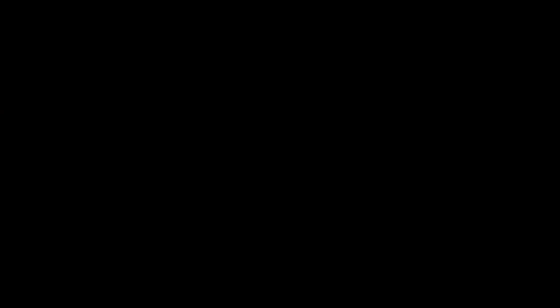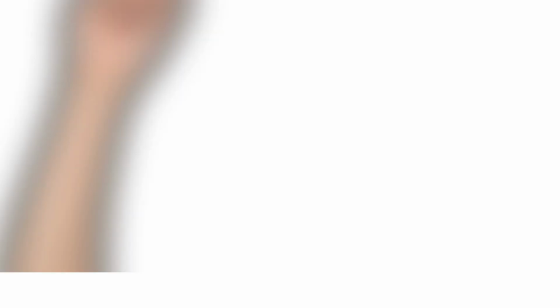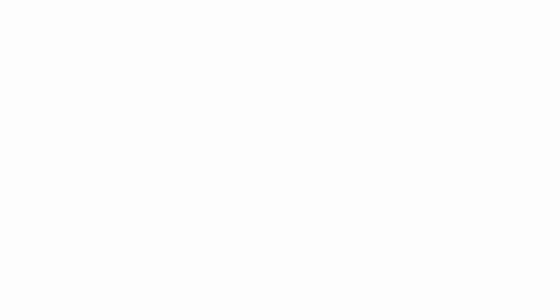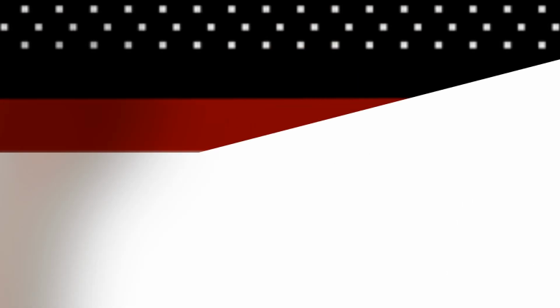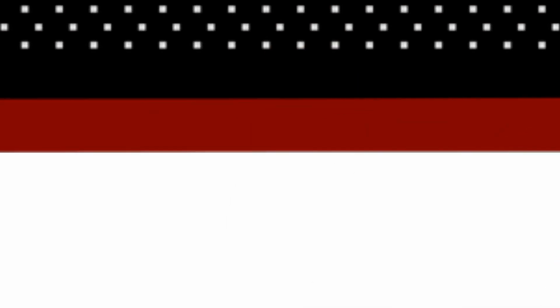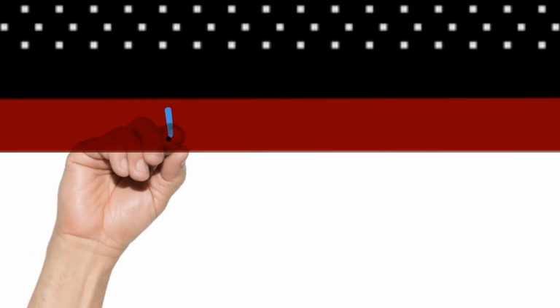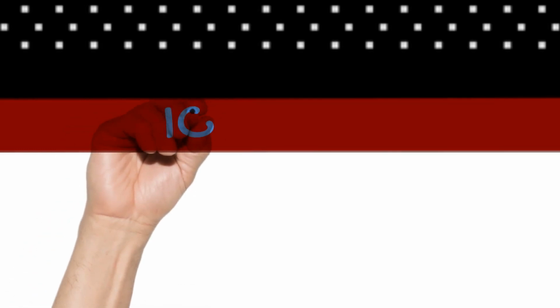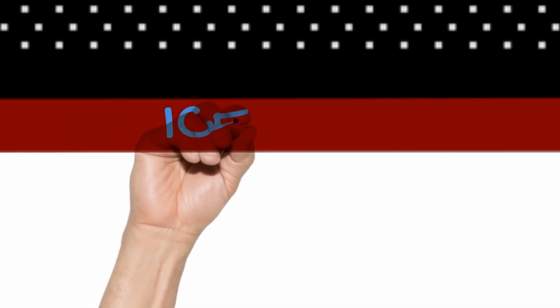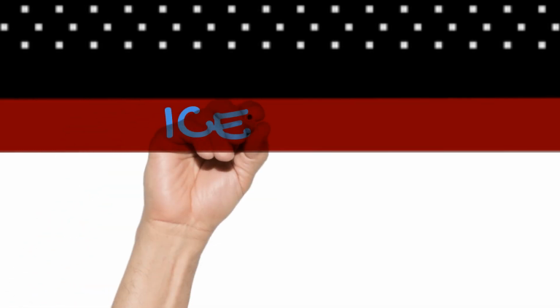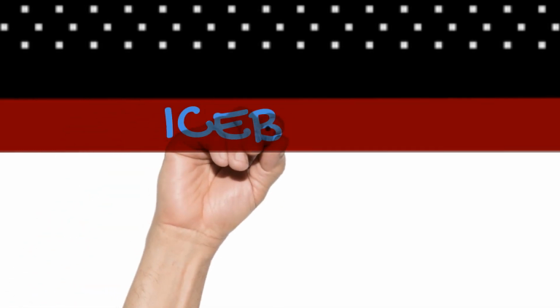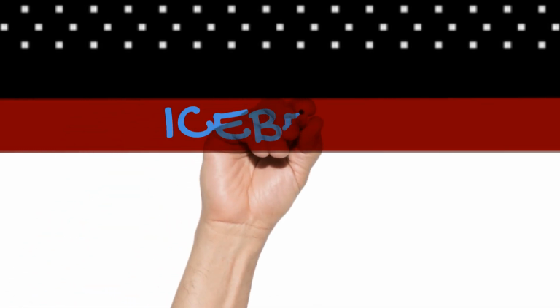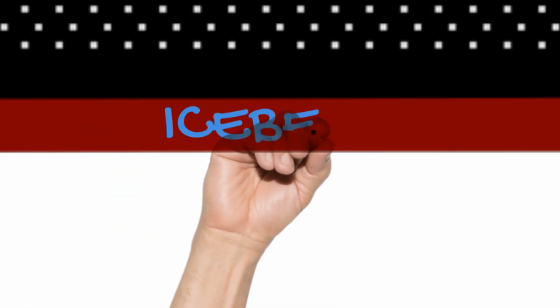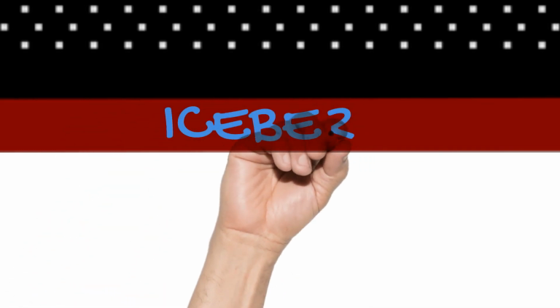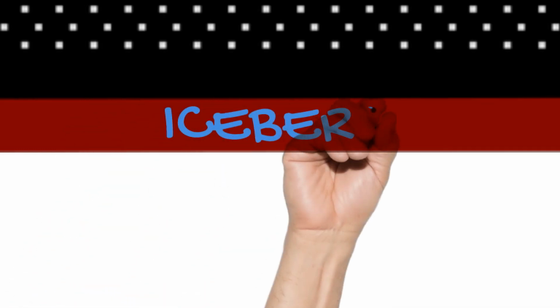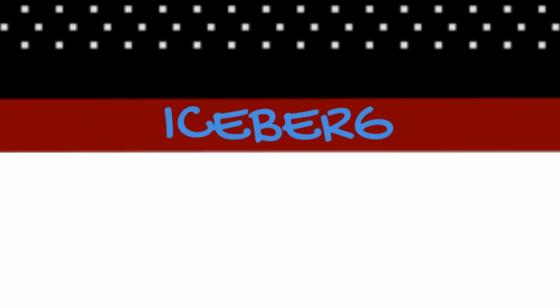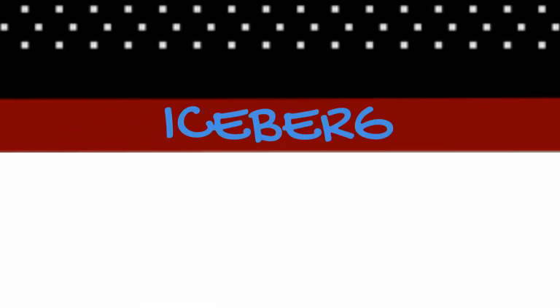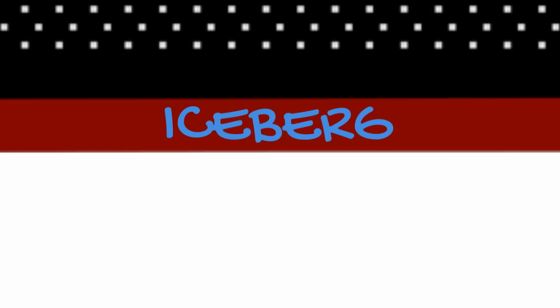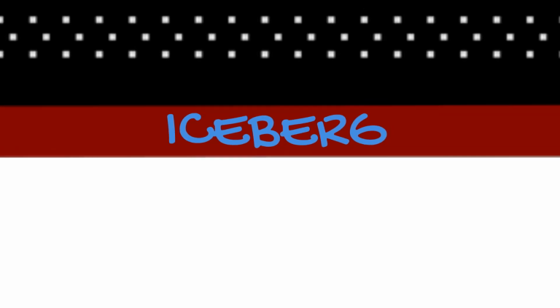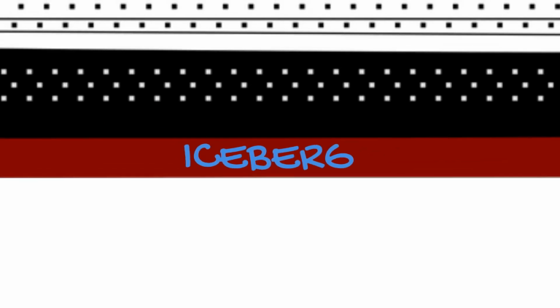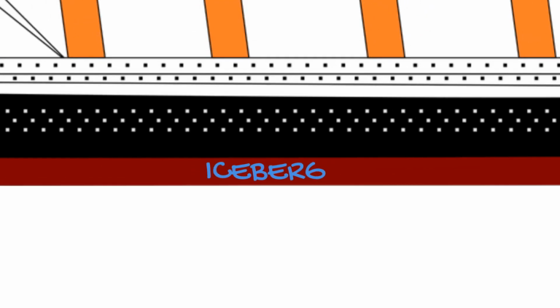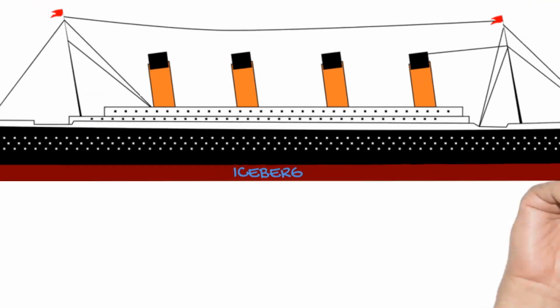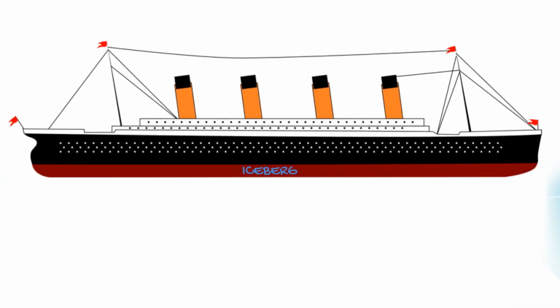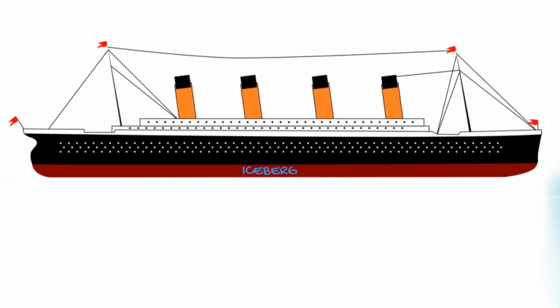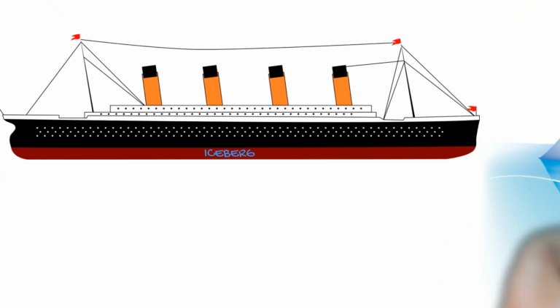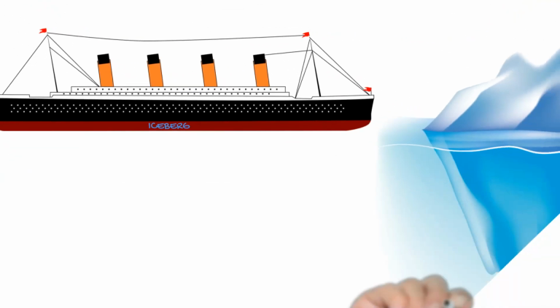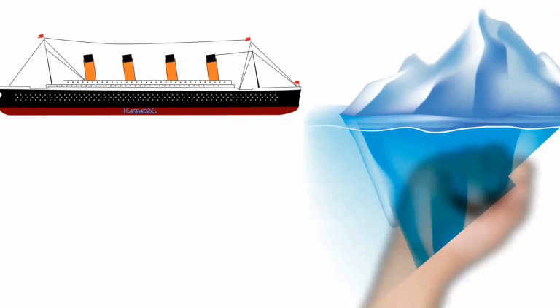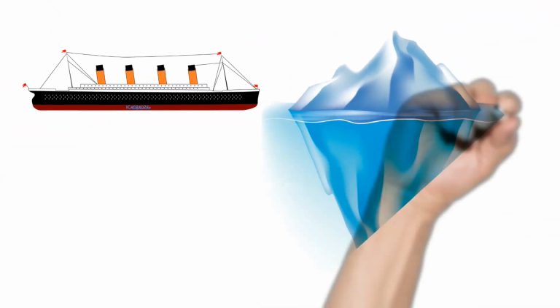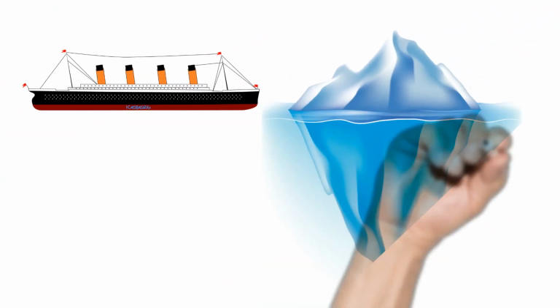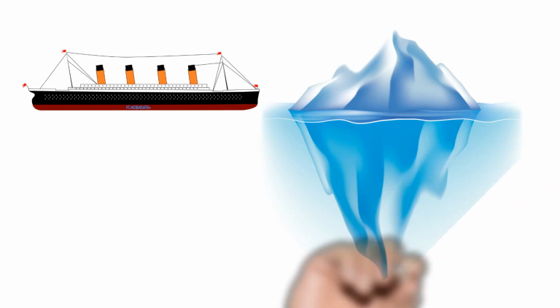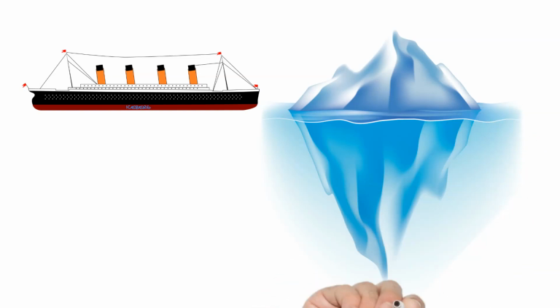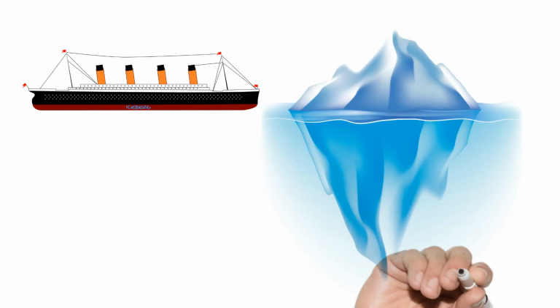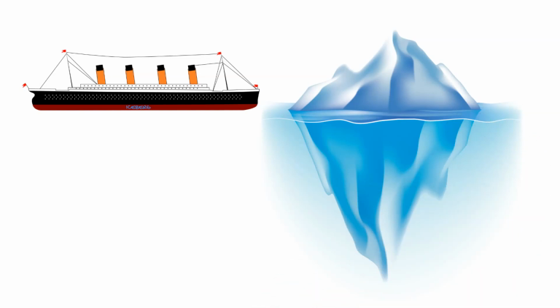The Titanic collided with an iceberg on the night of April 14th that ripped open its hull, causing water to flood into the ship. Despite efforts to stop the water from entering, the damage was too severe and the Titanic eventually sank.